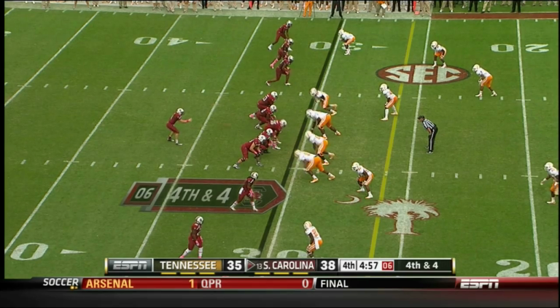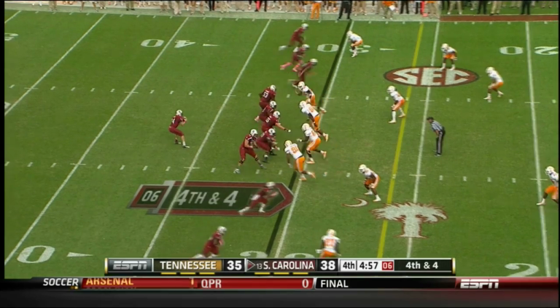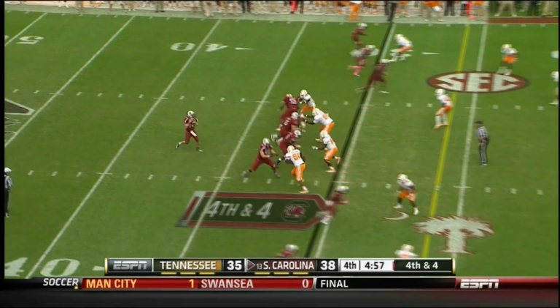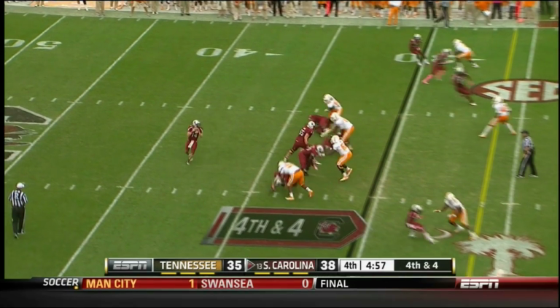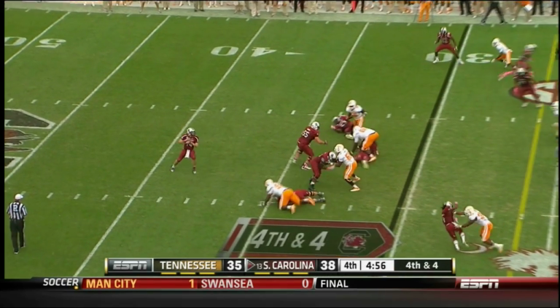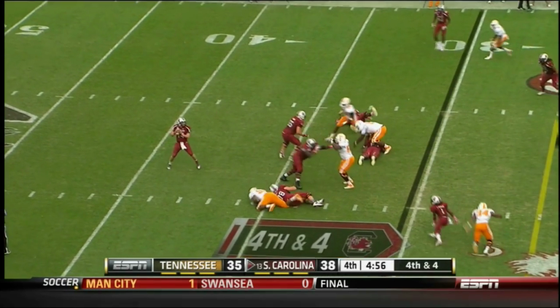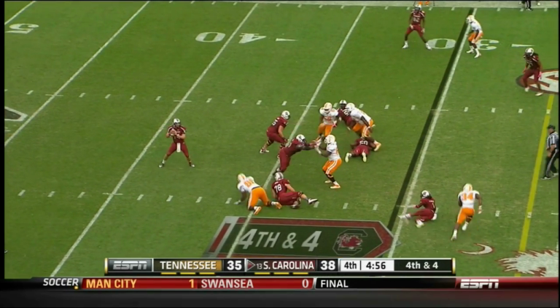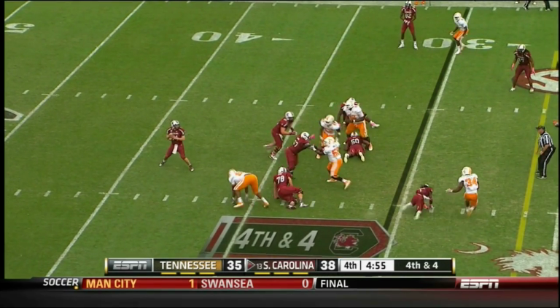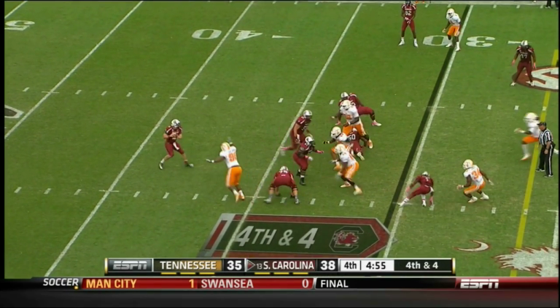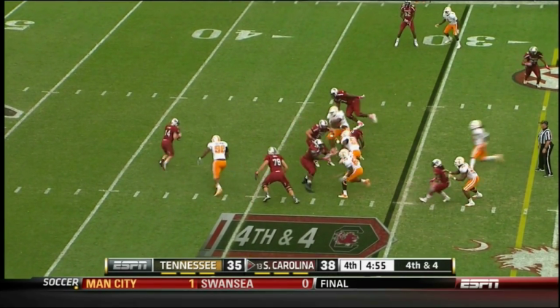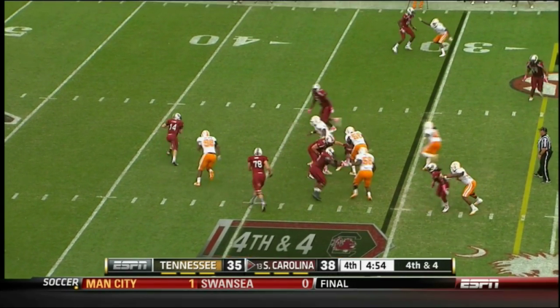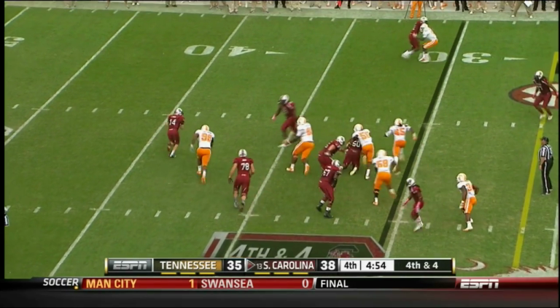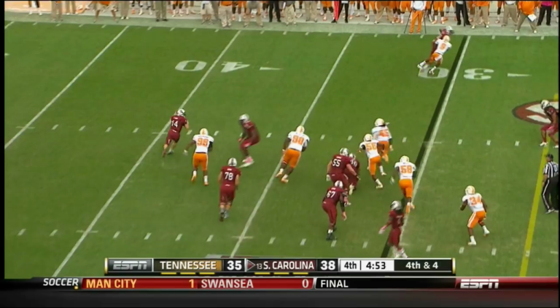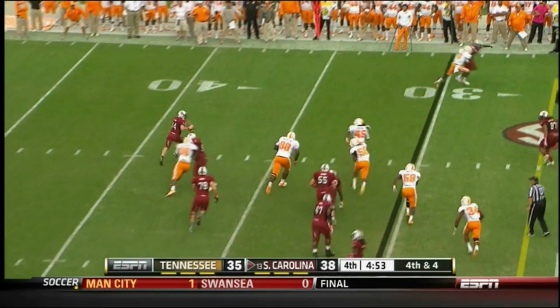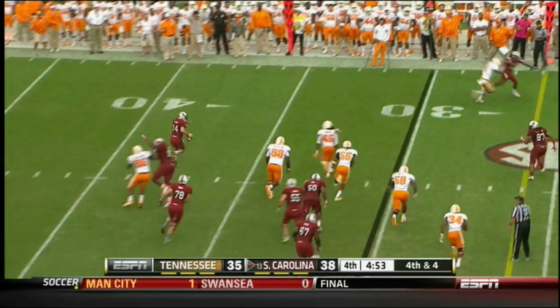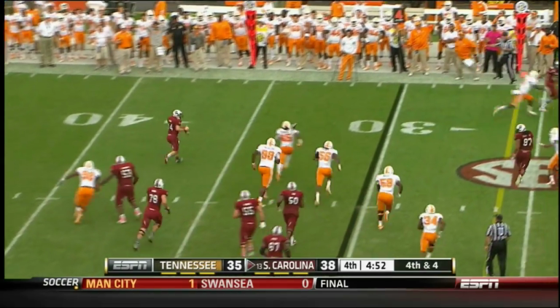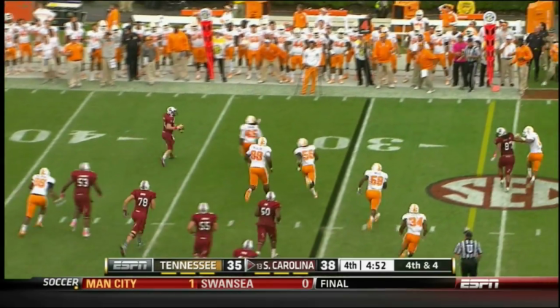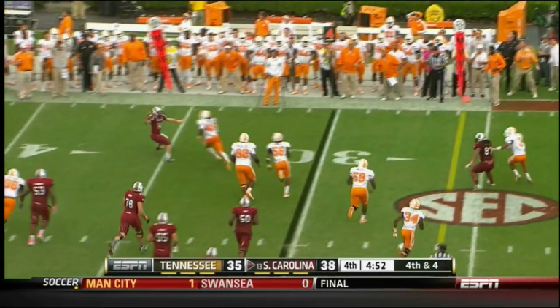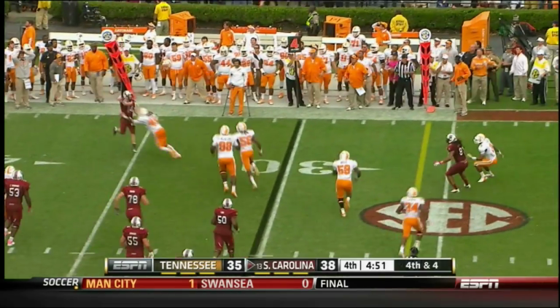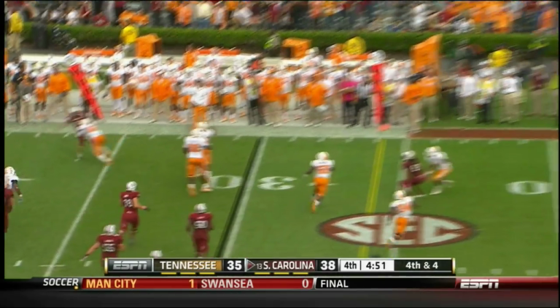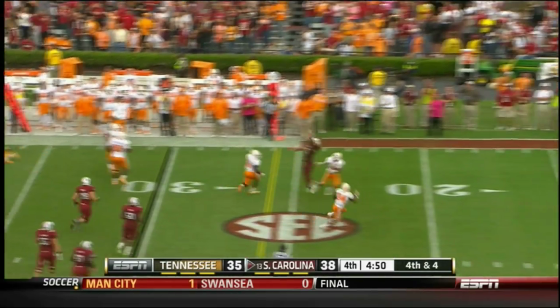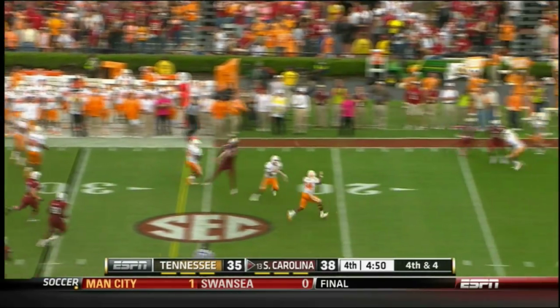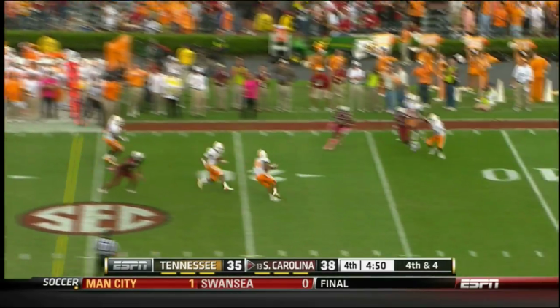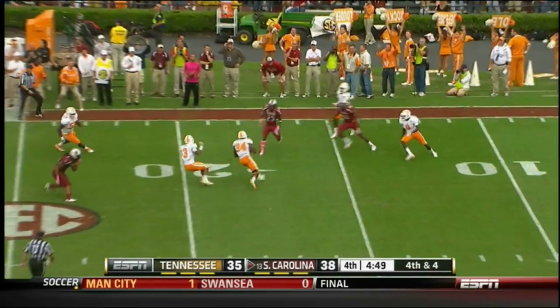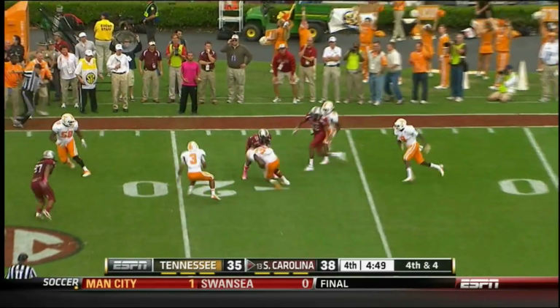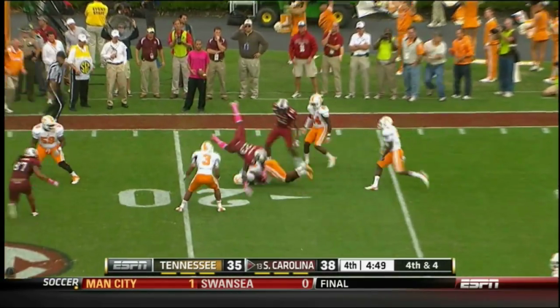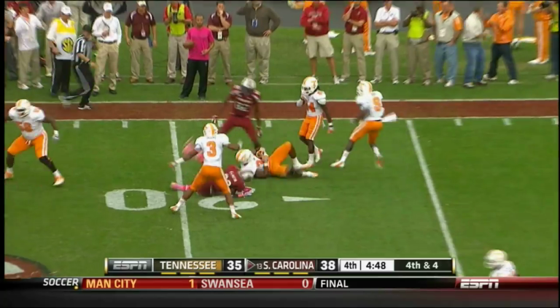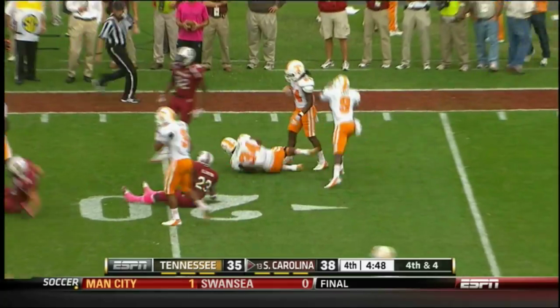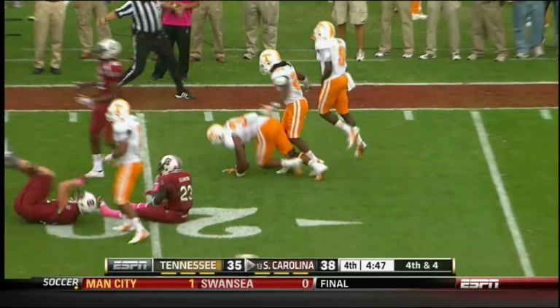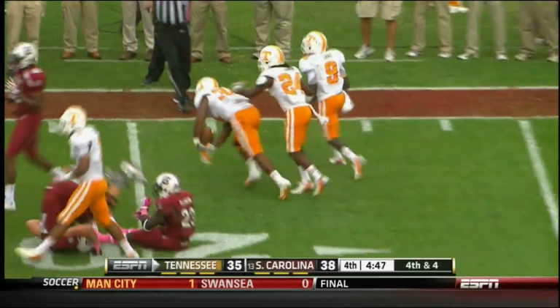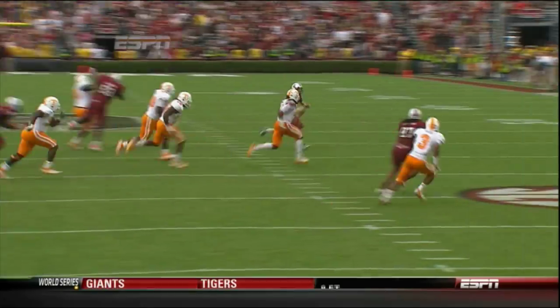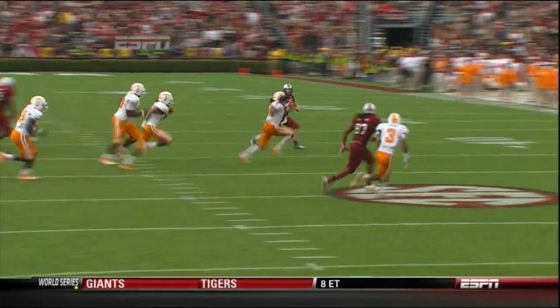Gamecocks lead 38-35. Shaw back to throw, looks, big pressure. Shaw going to tuck it — now he's going to throw it. The pass is going to be intercepted by Tennessee at the 18-yard line. Herman Lathers having a big day.